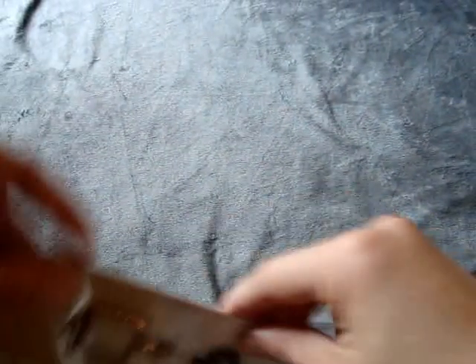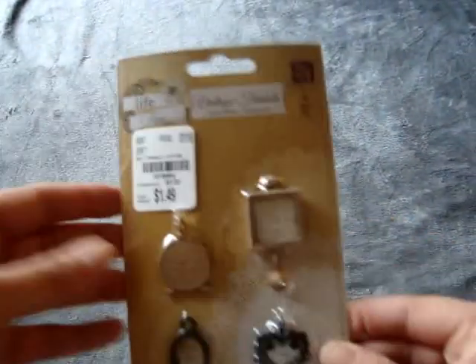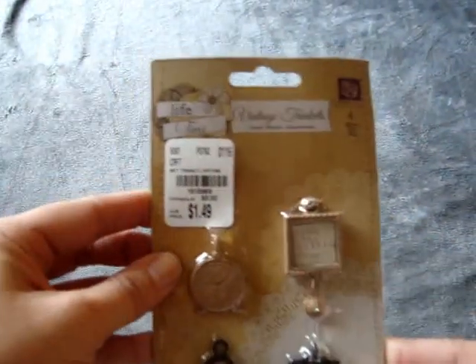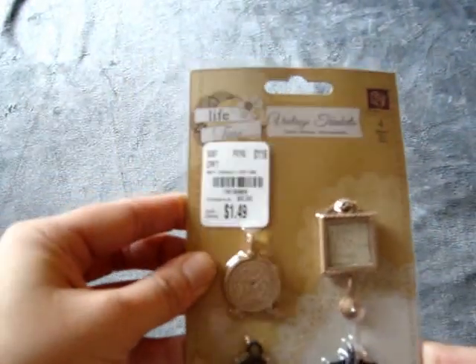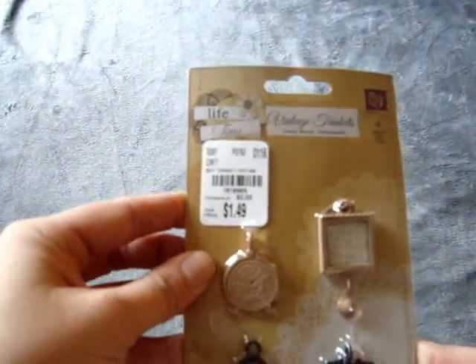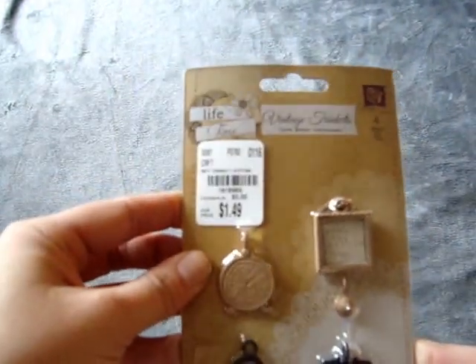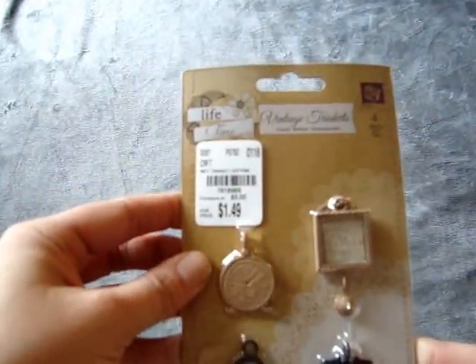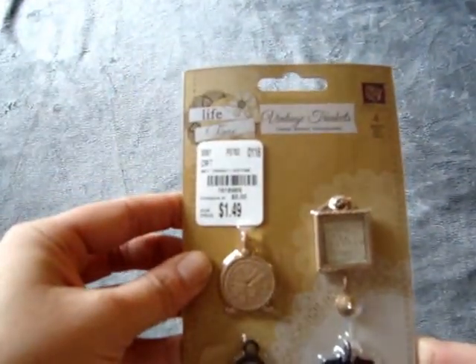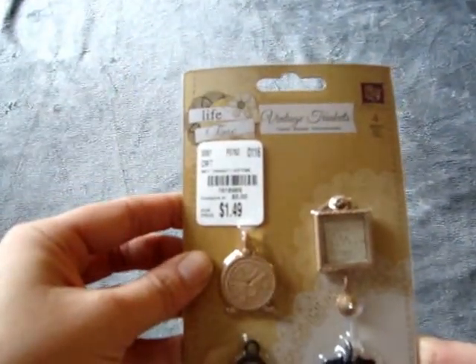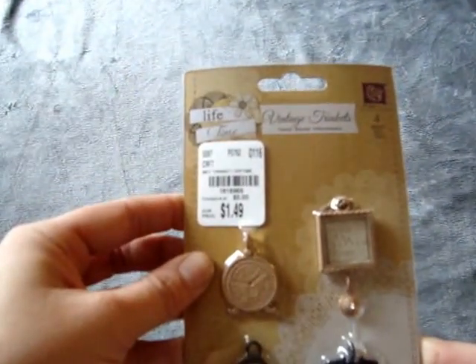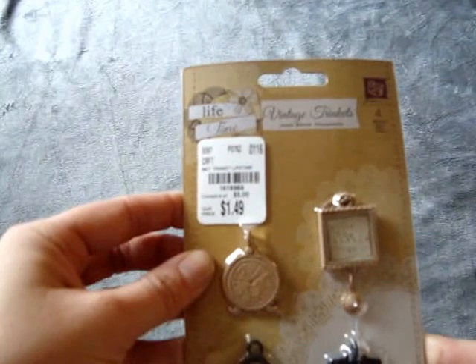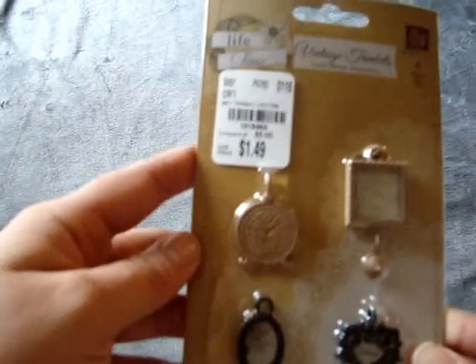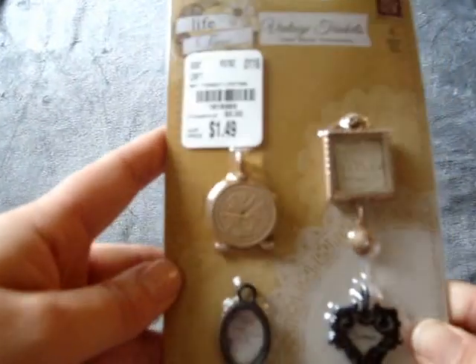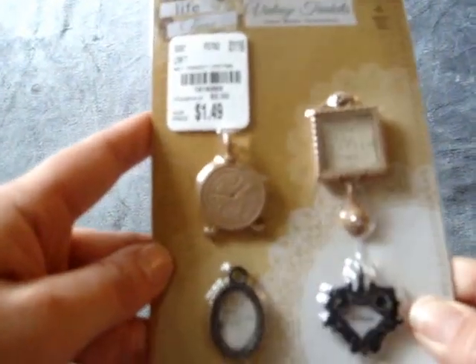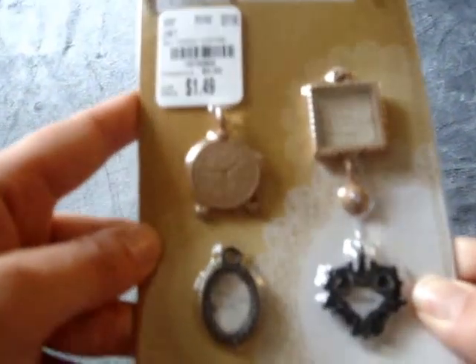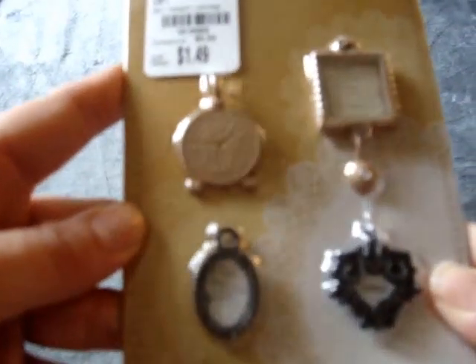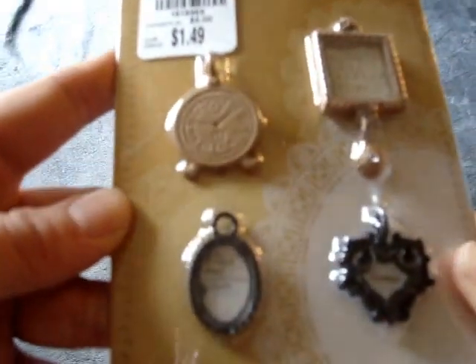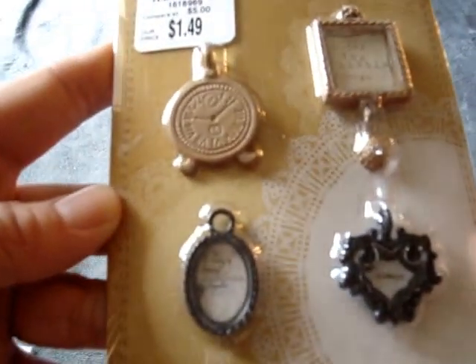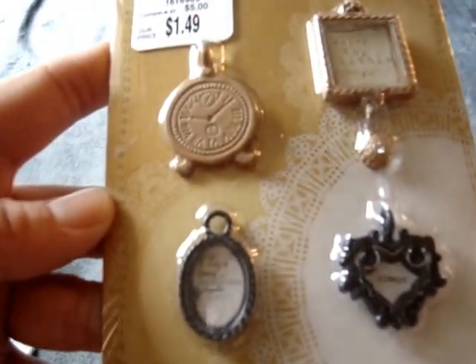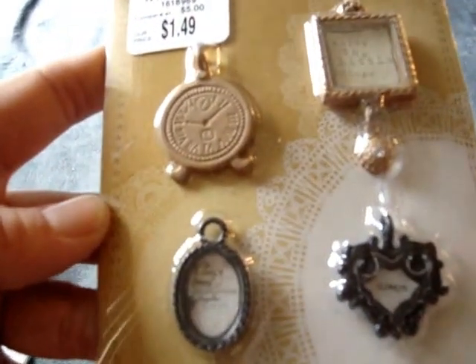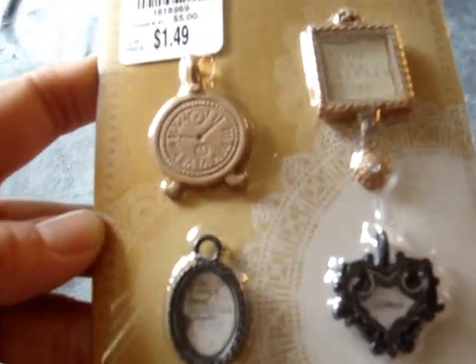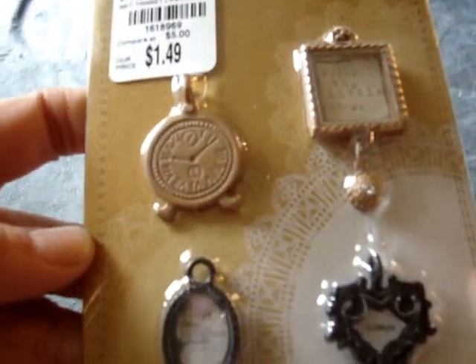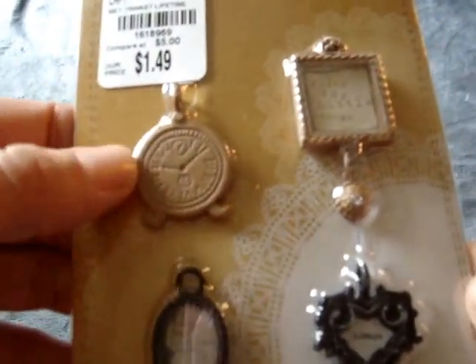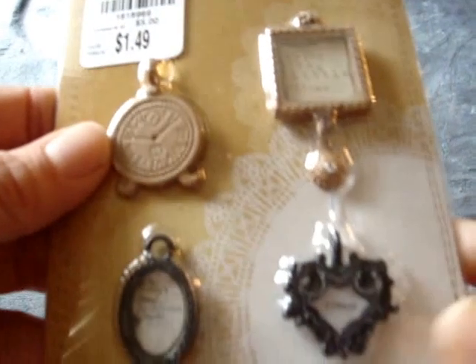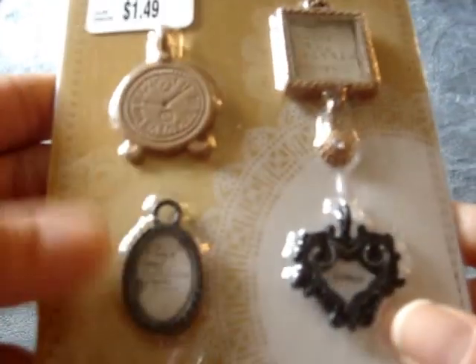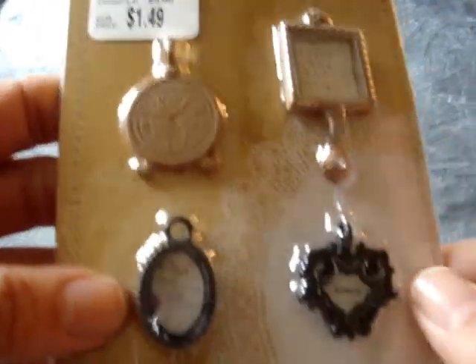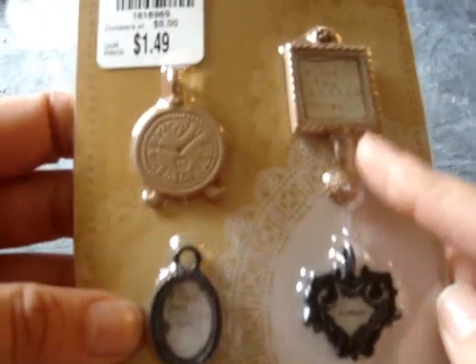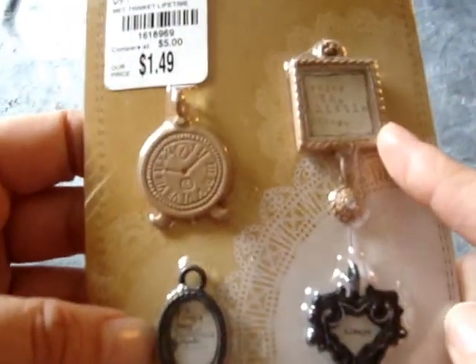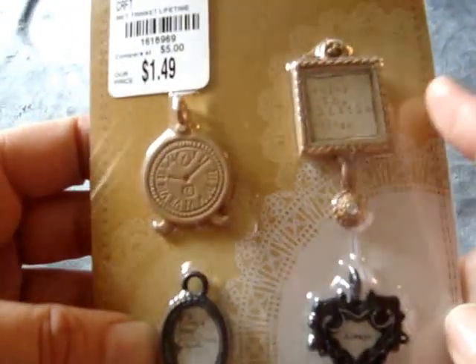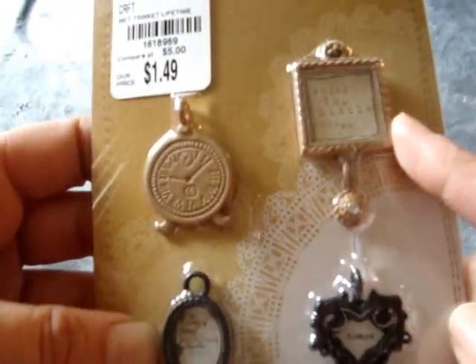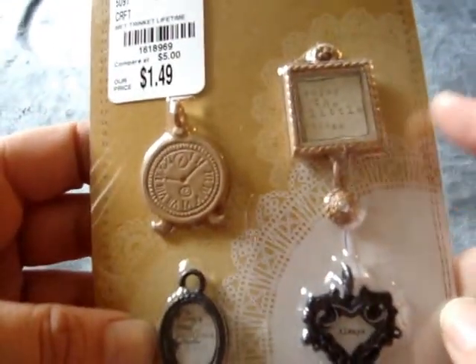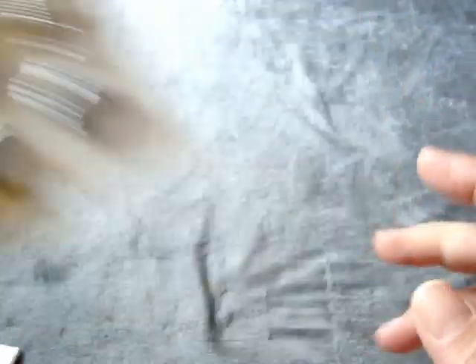I found this Prima Lifetime Vintage Trinkets. This was $1.49 and it comes with these little clocks, a heart, and then the little oval and square frame.